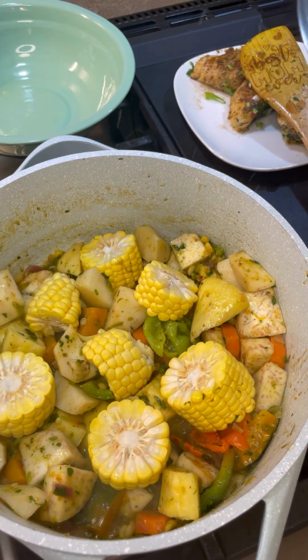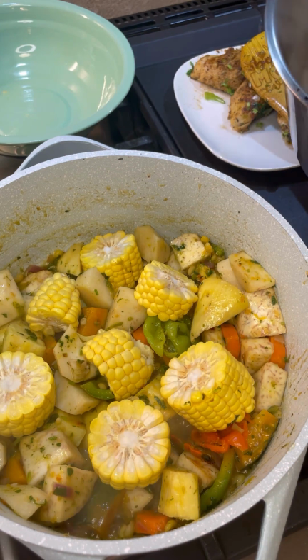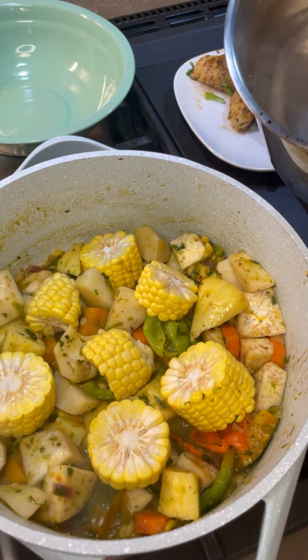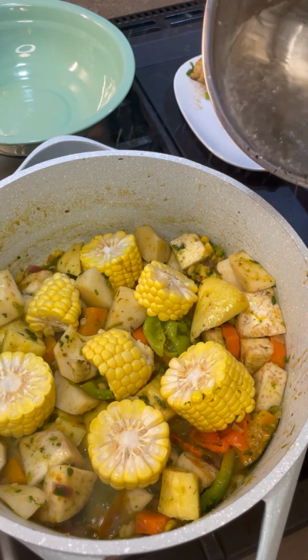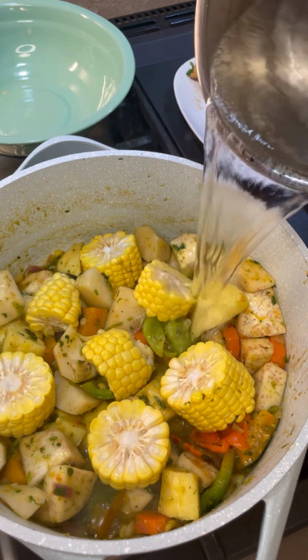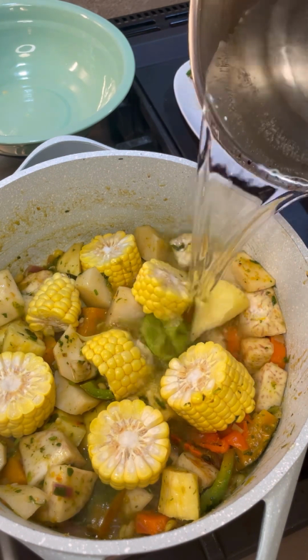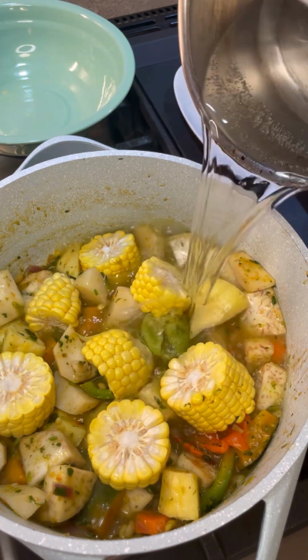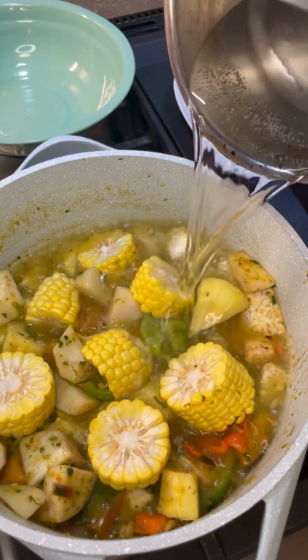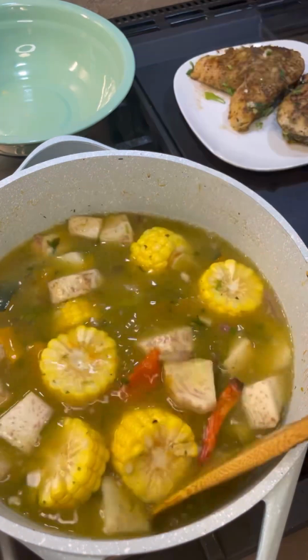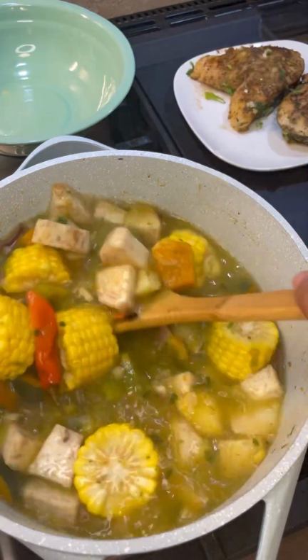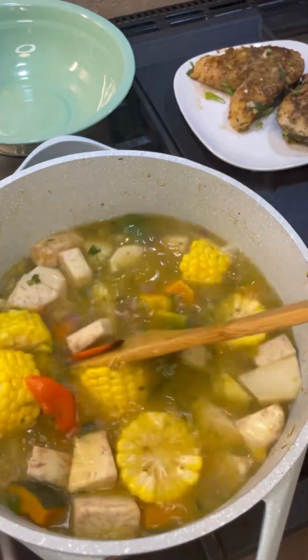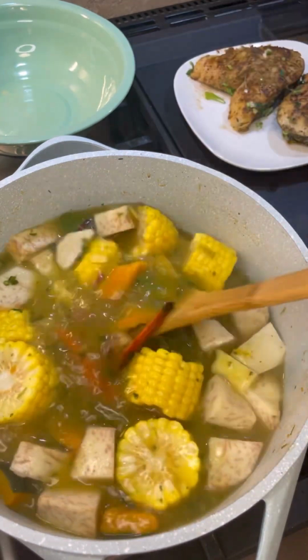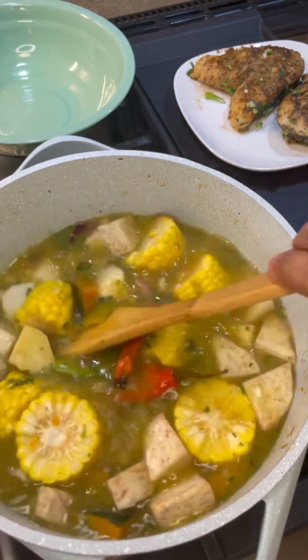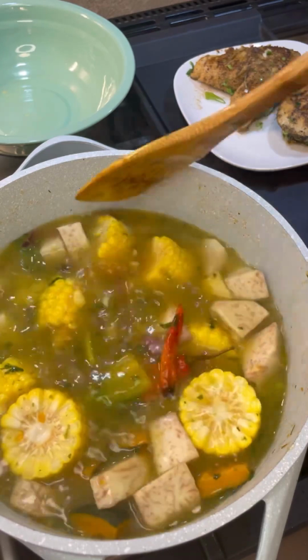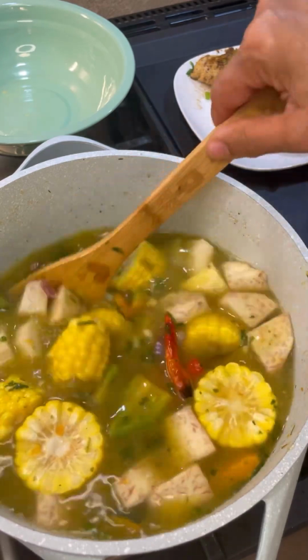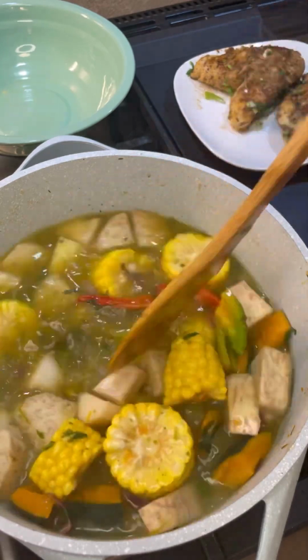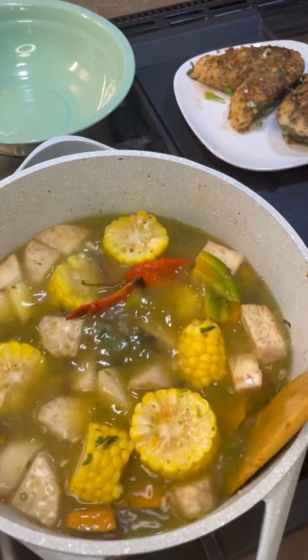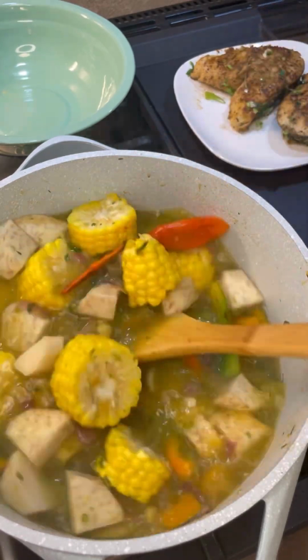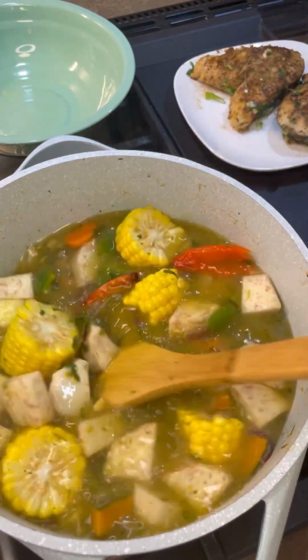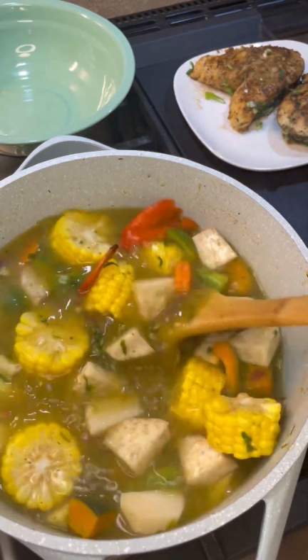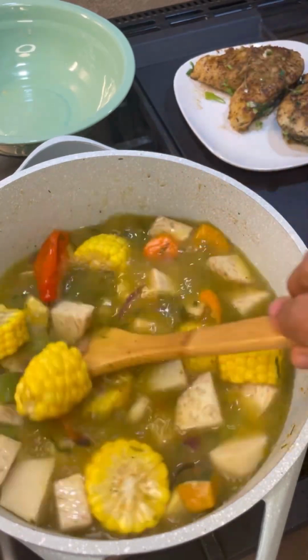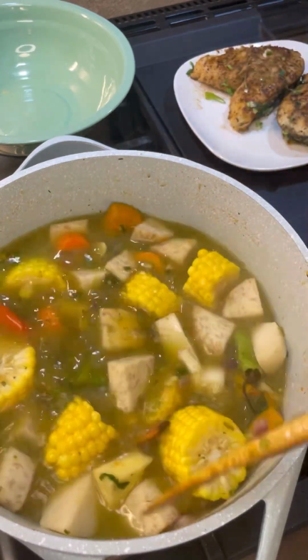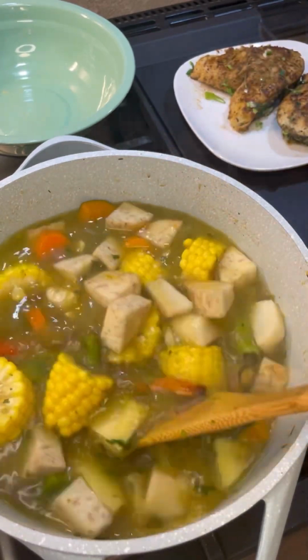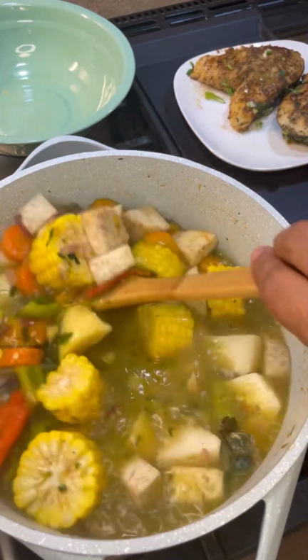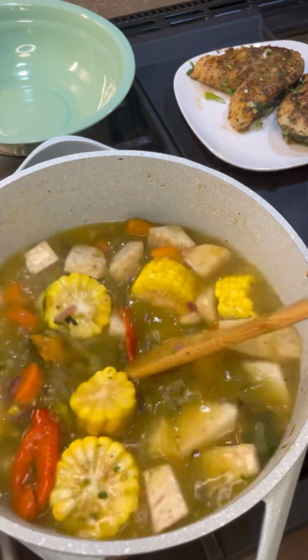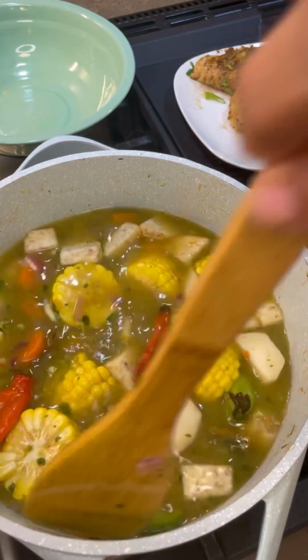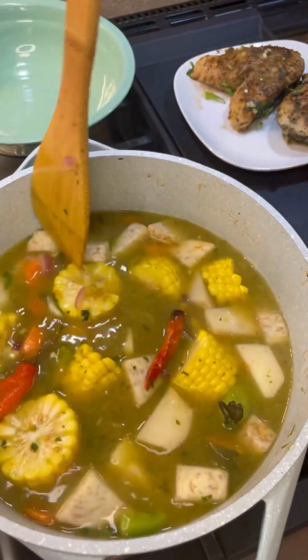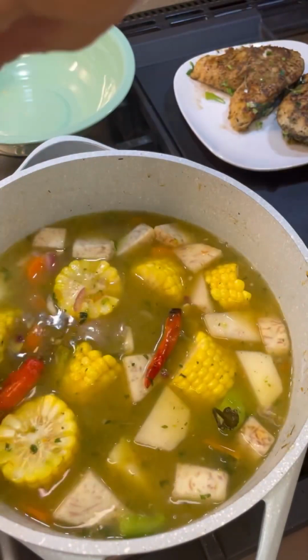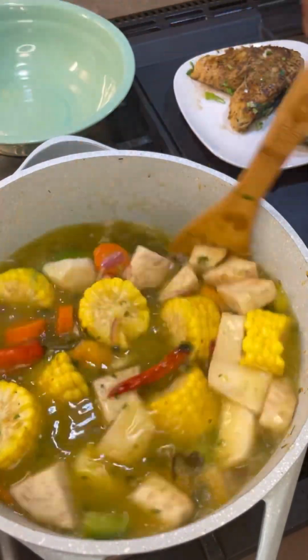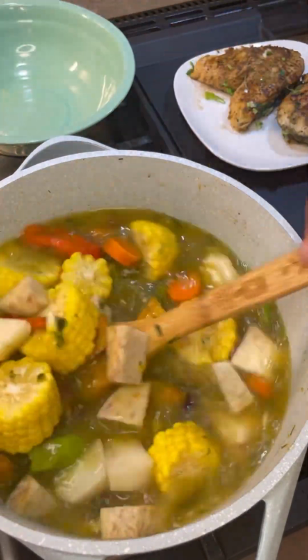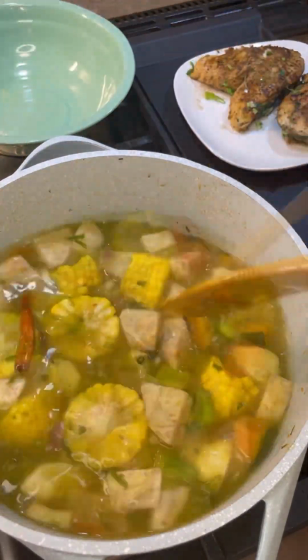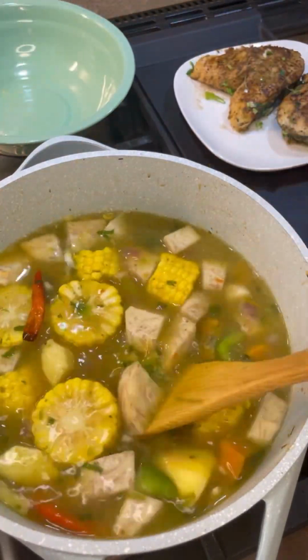In goes some boiling water — give it a good mix so all the salts and flavorings can meet each other and marry together and create a beautiful flavor.